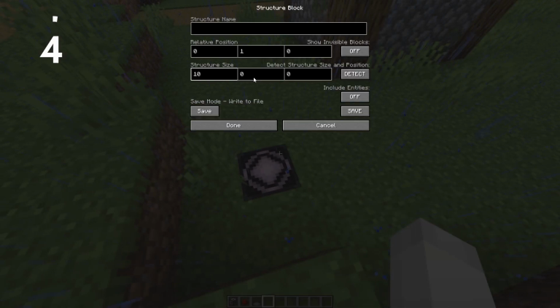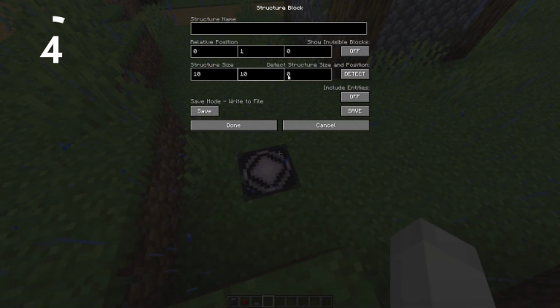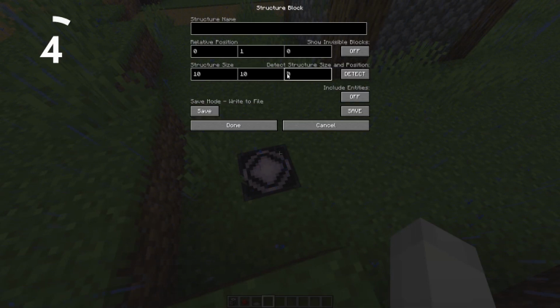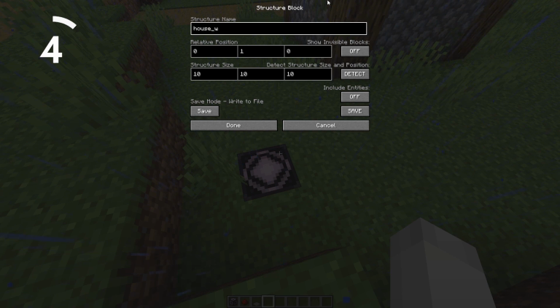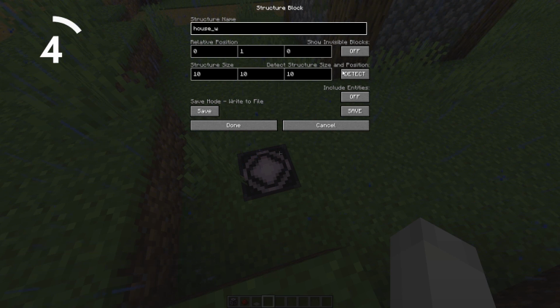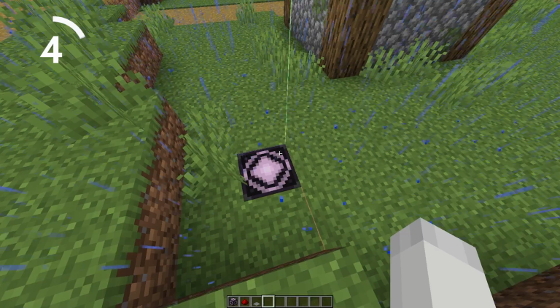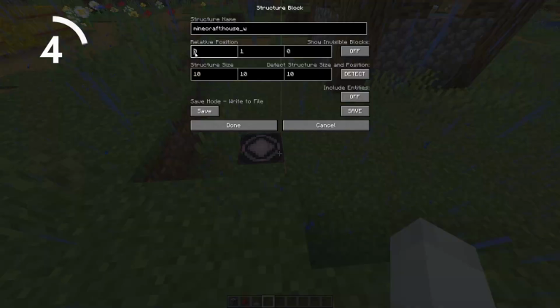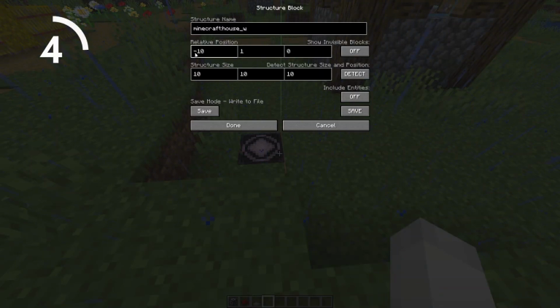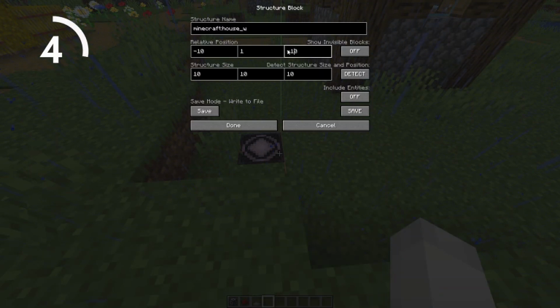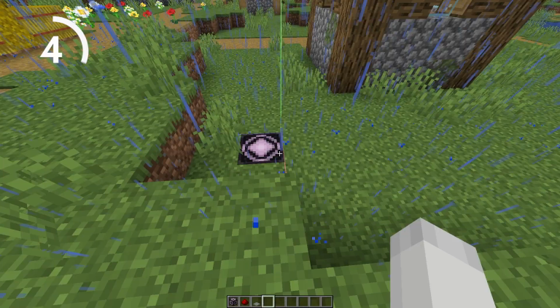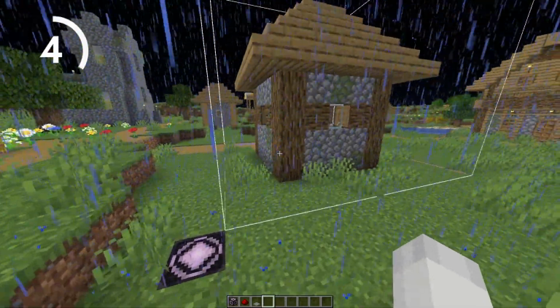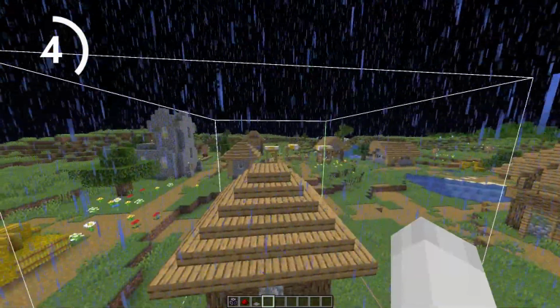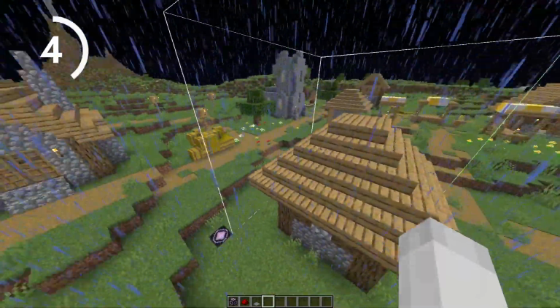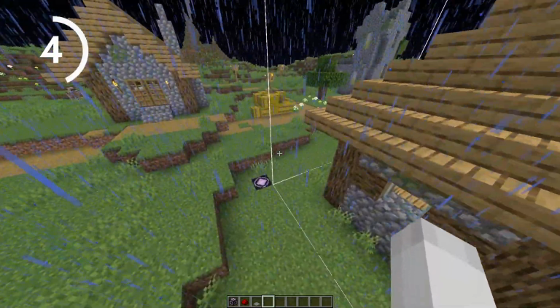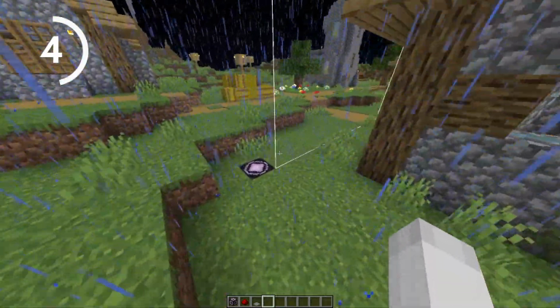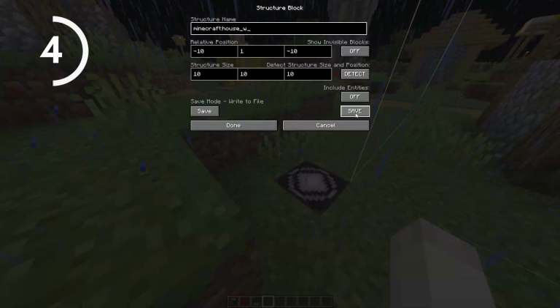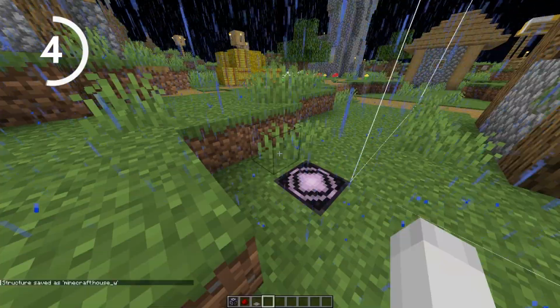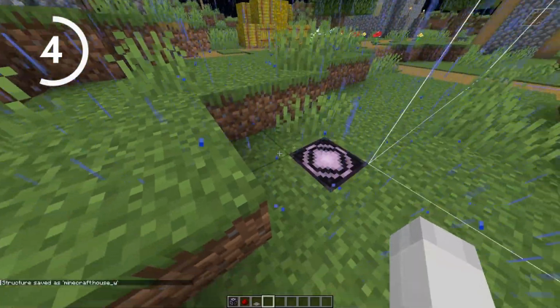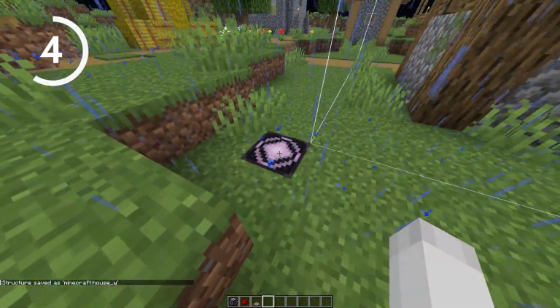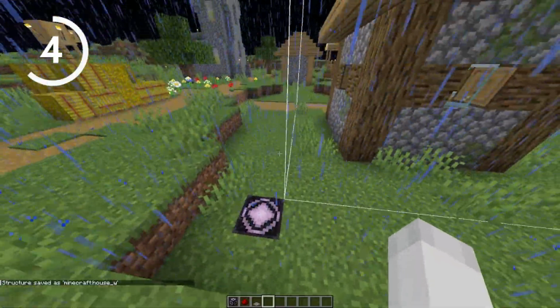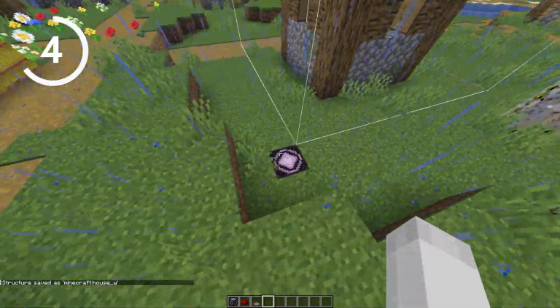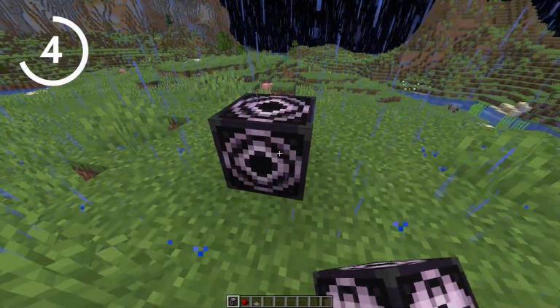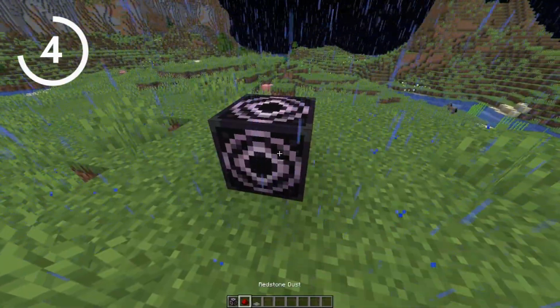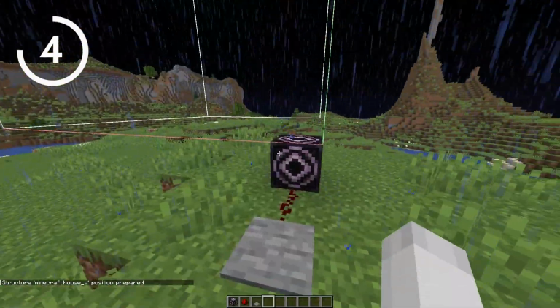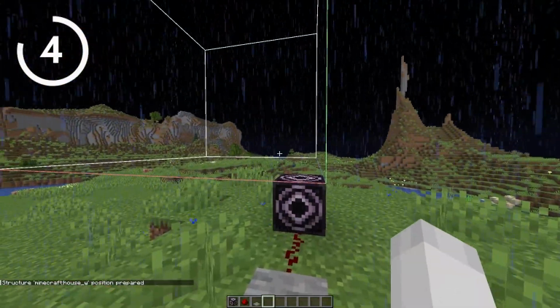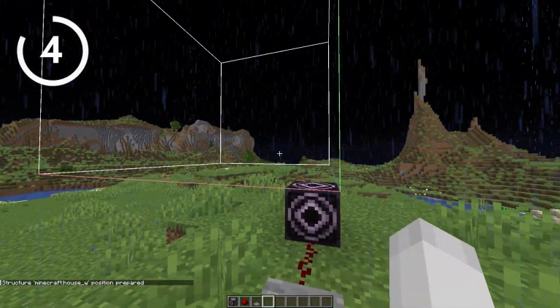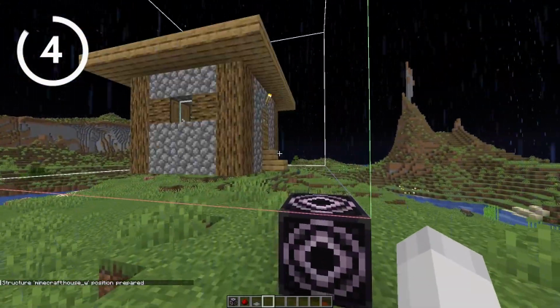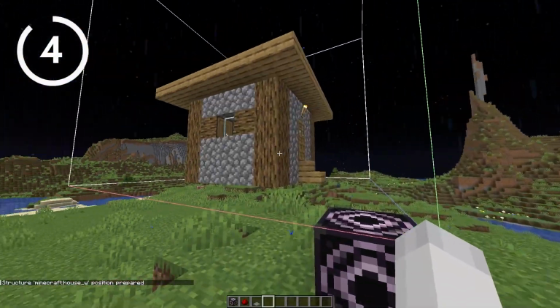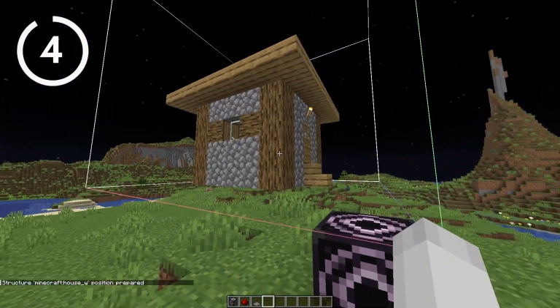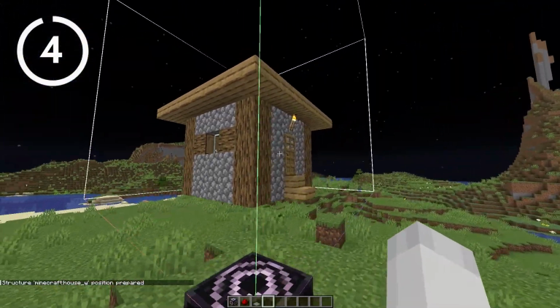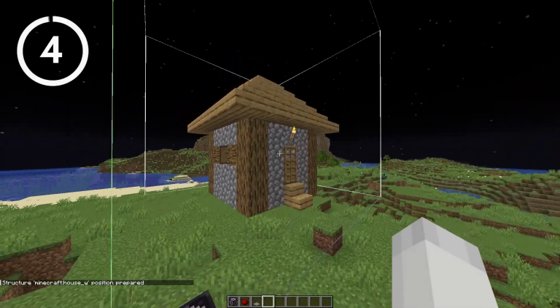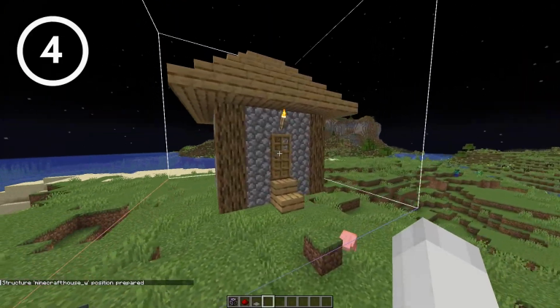Another thing that you probably didn't know is that you can make custom structures with the structure block. You can copy and paste custom made structures to put in your world, or just use WorldEdit — it's much simpler.